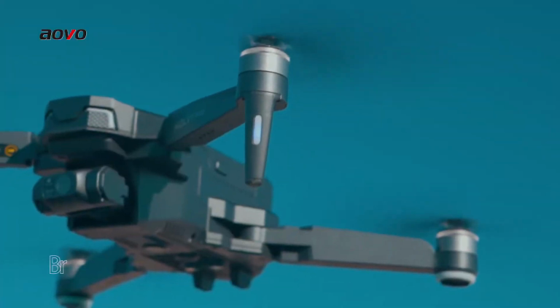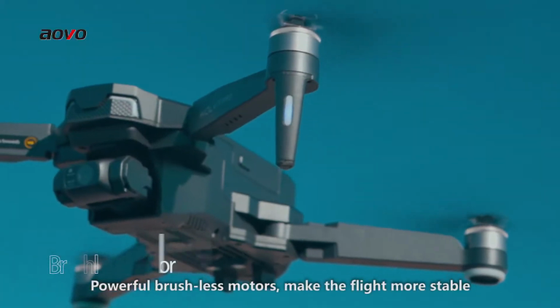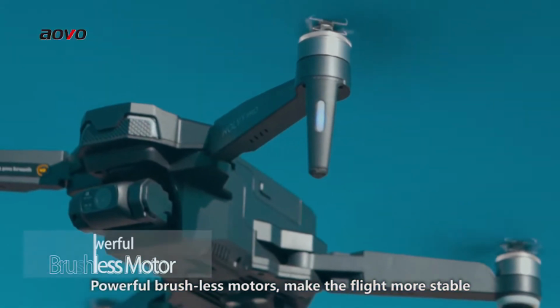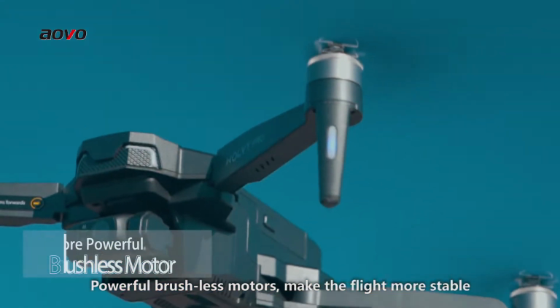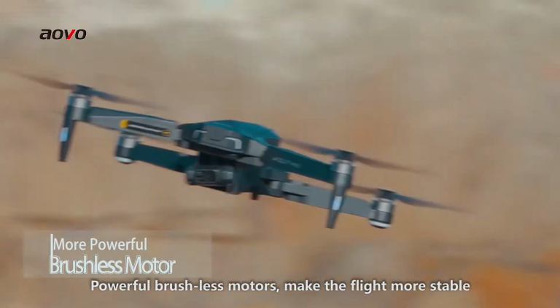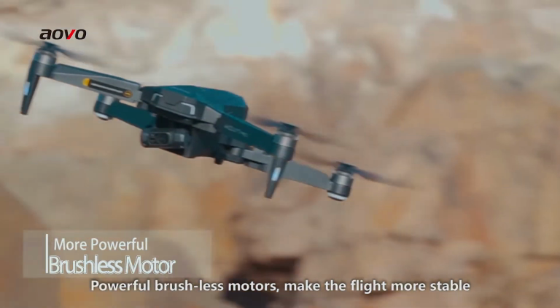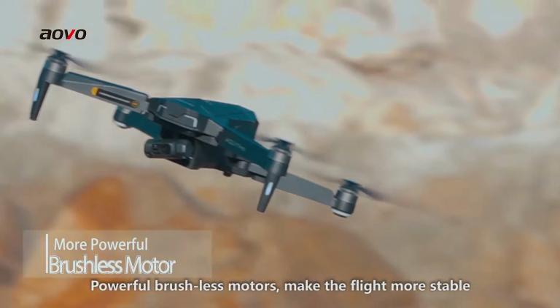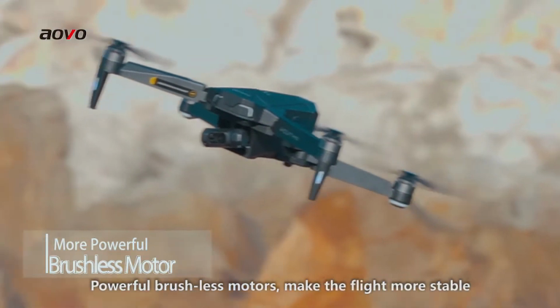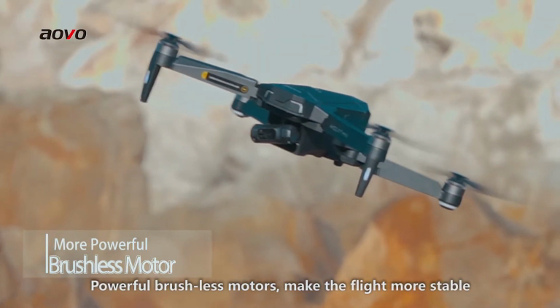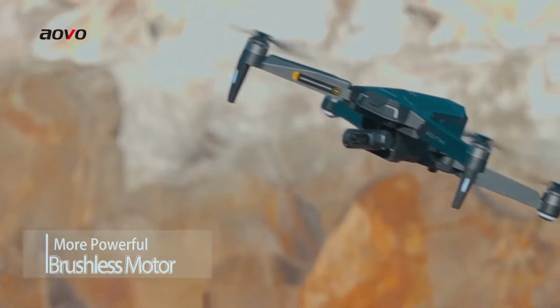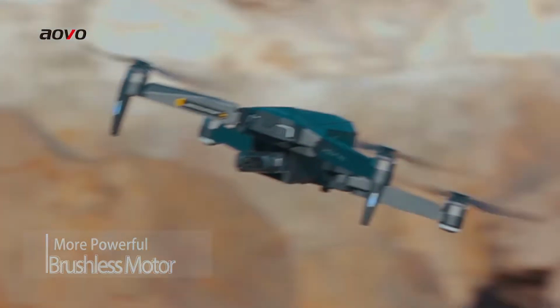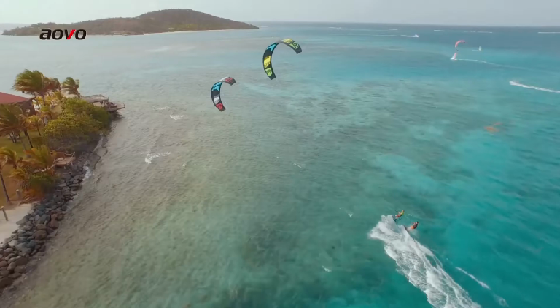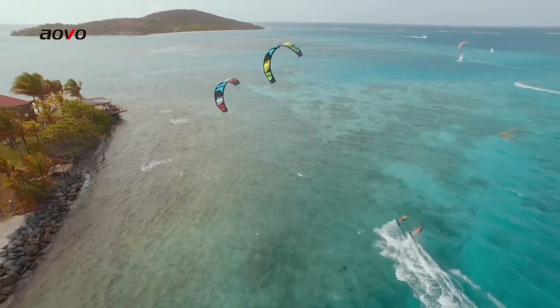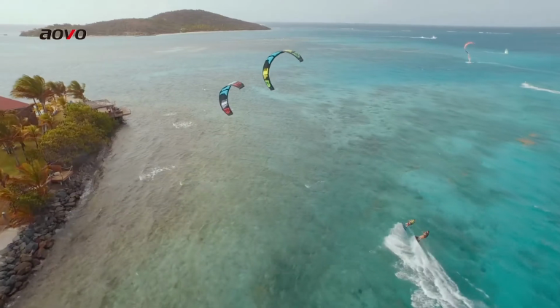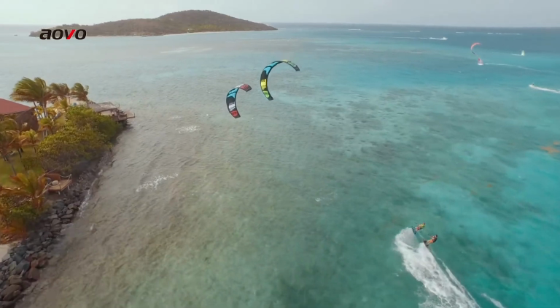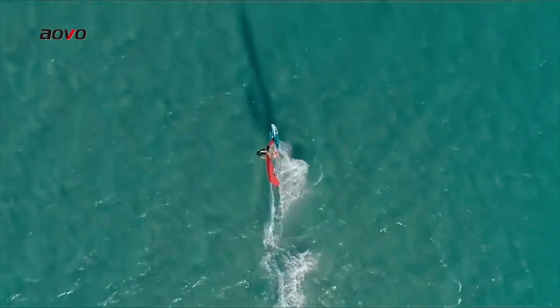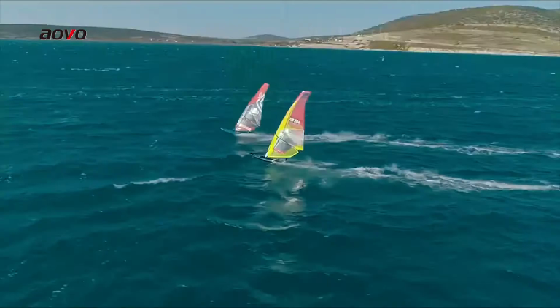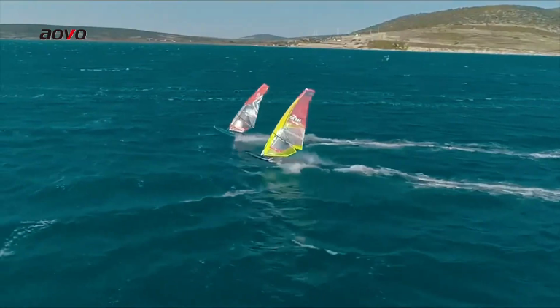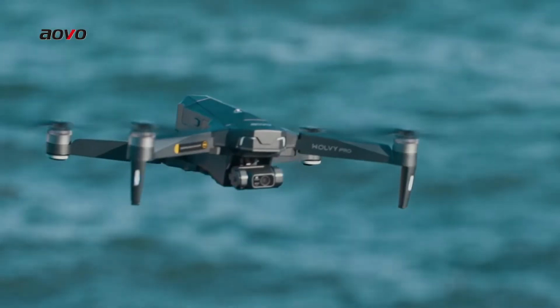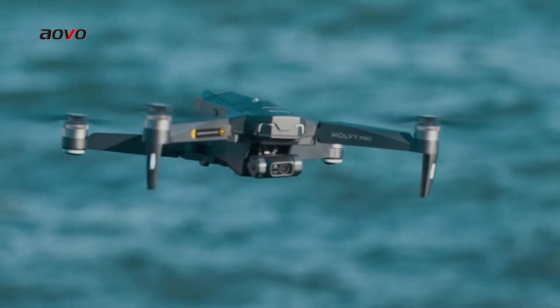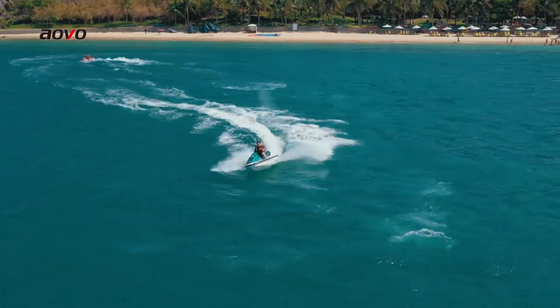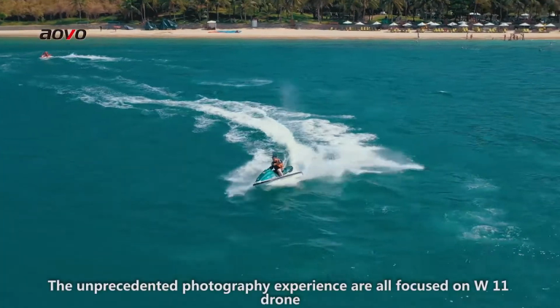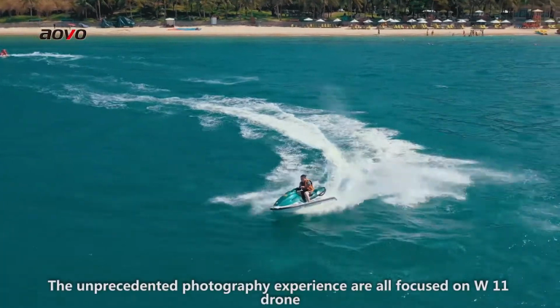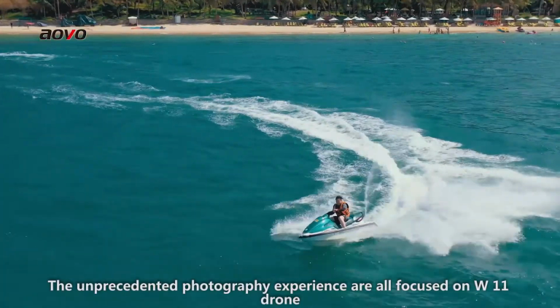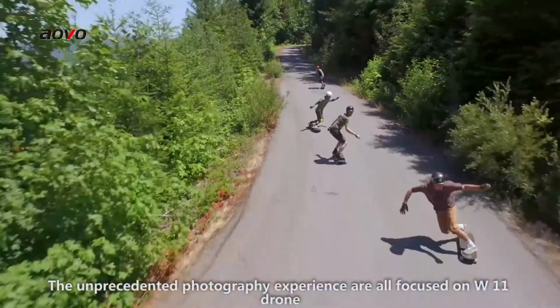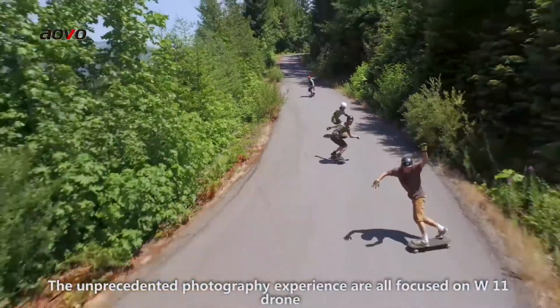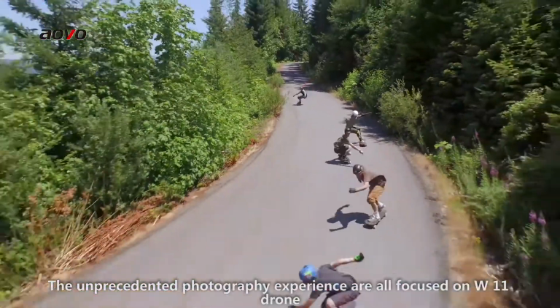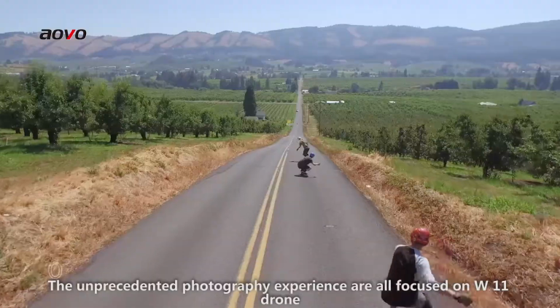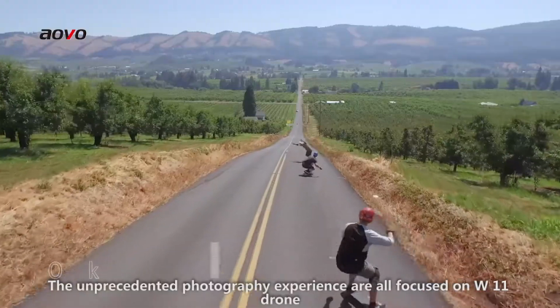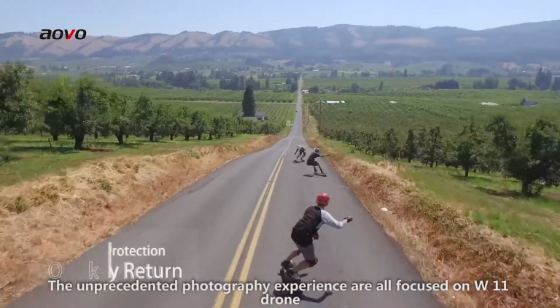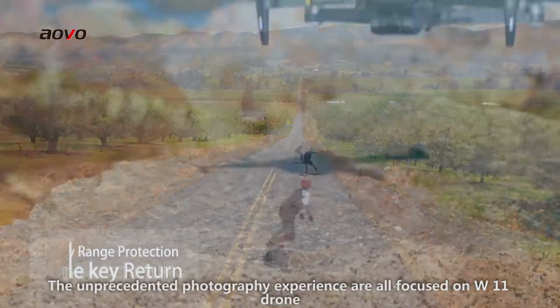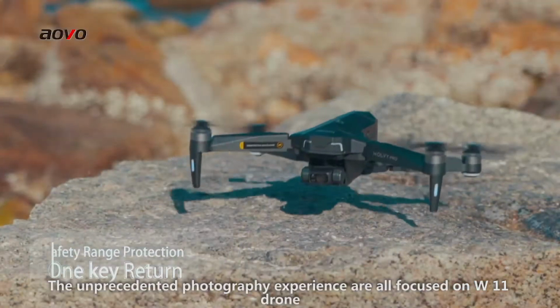Powerful brushless motors make the flight more stable. The unprecedented photography experience is all focused on the W11 drone.